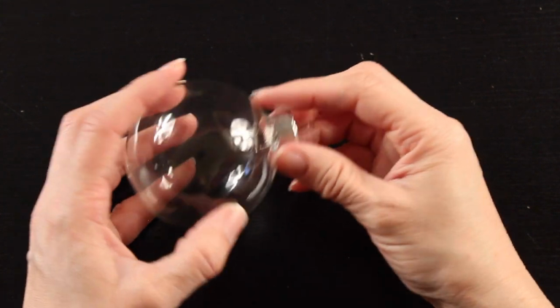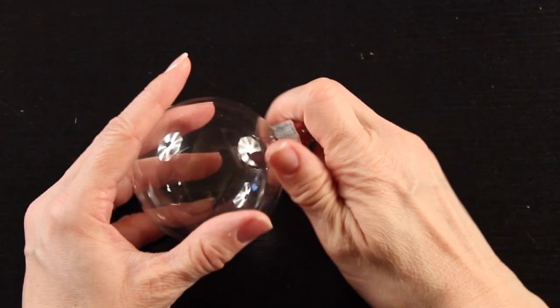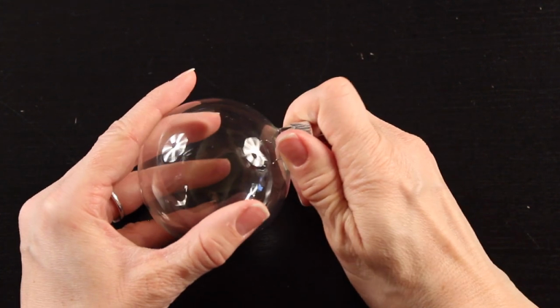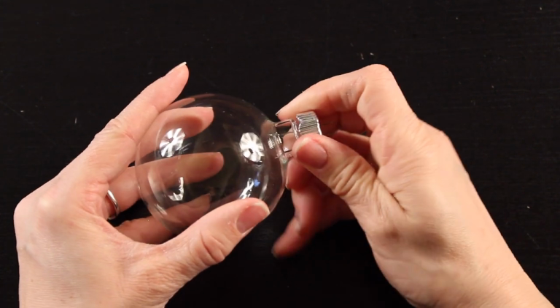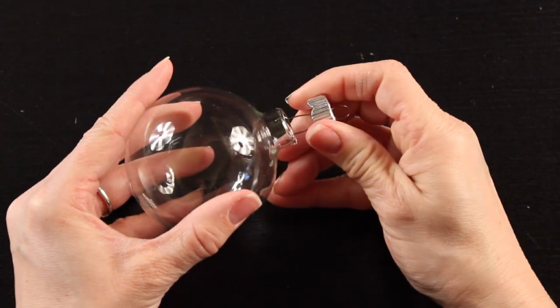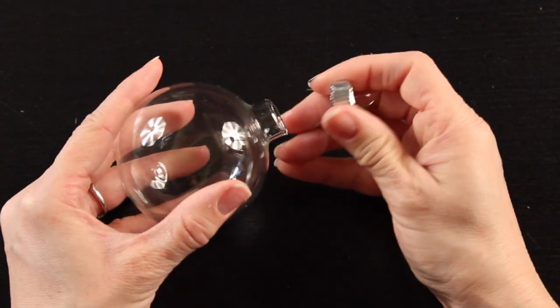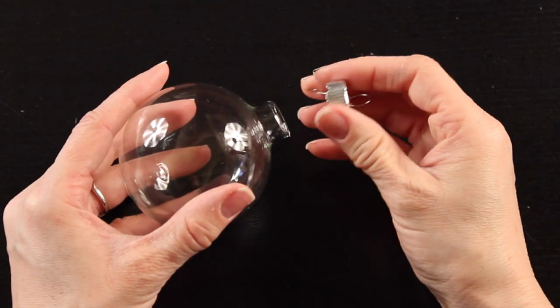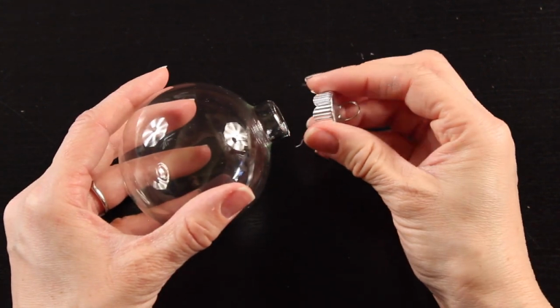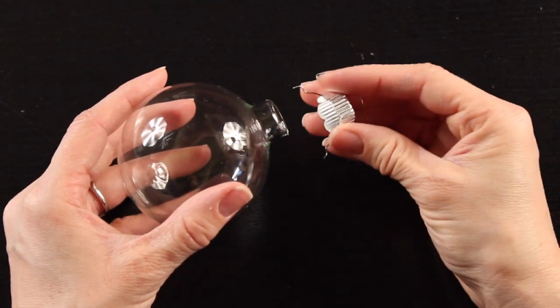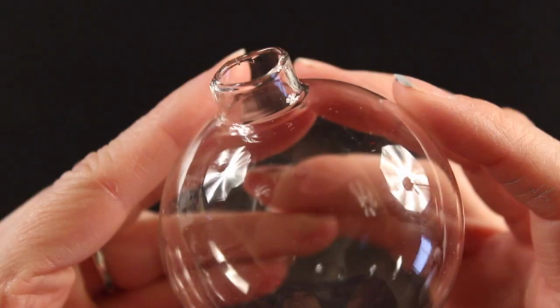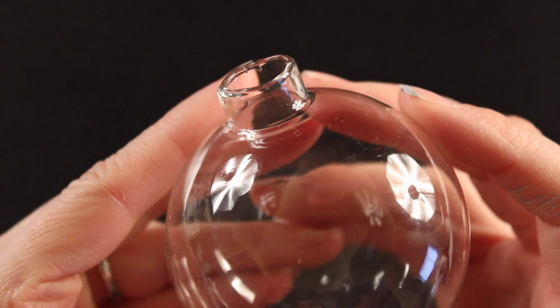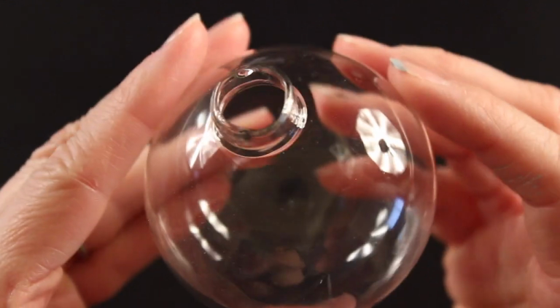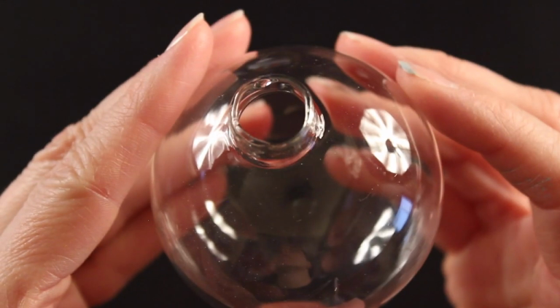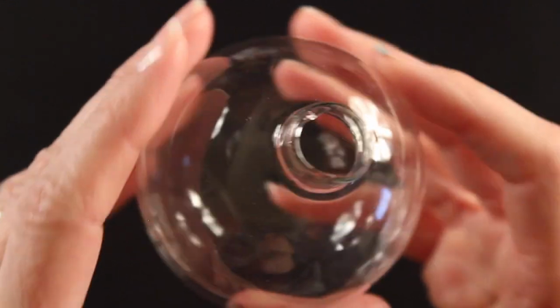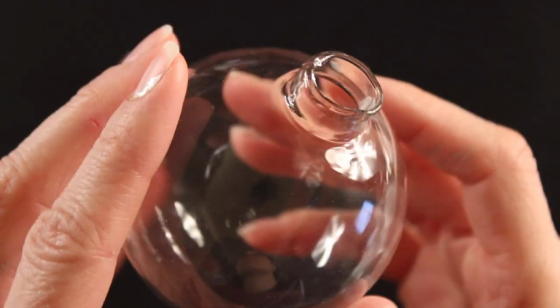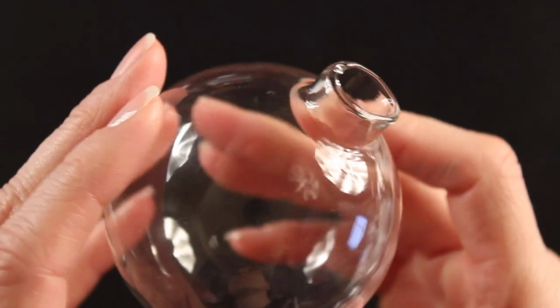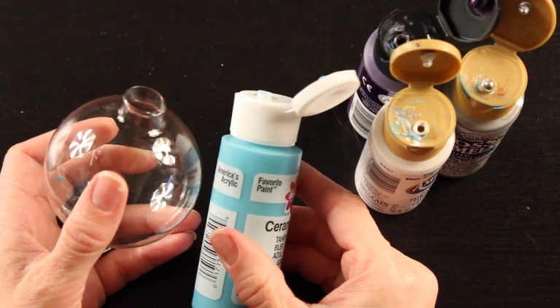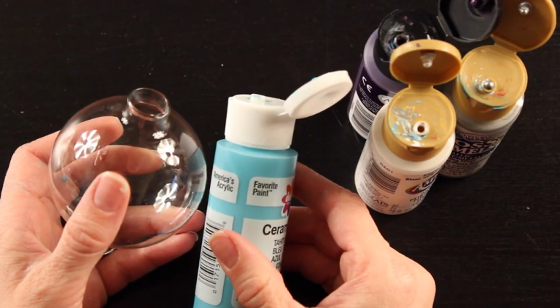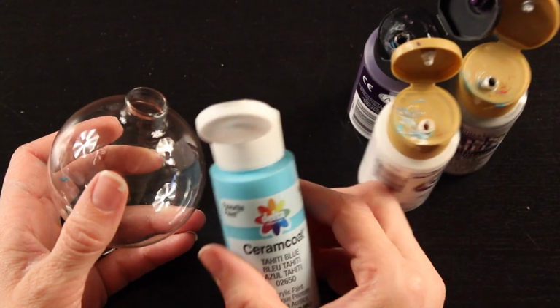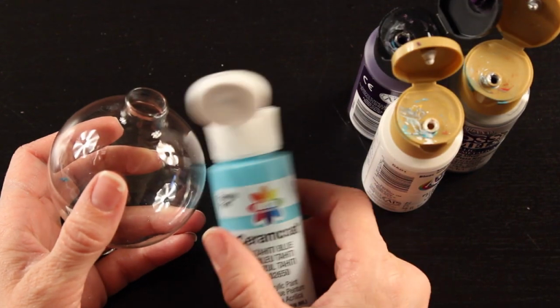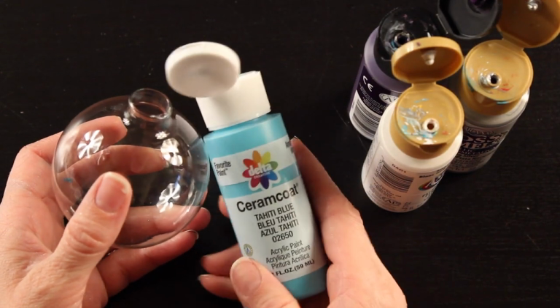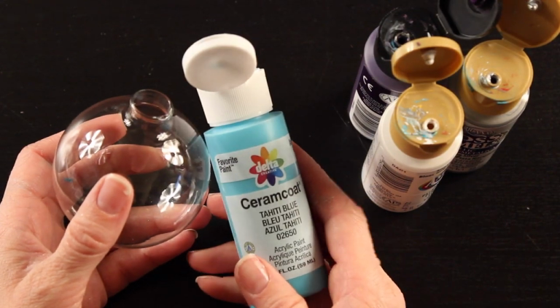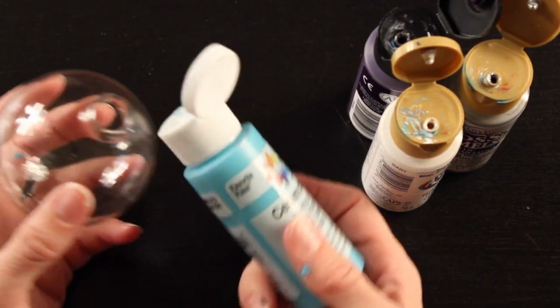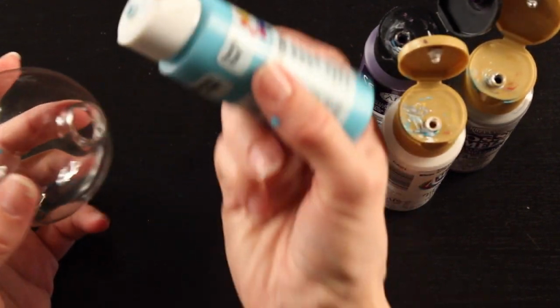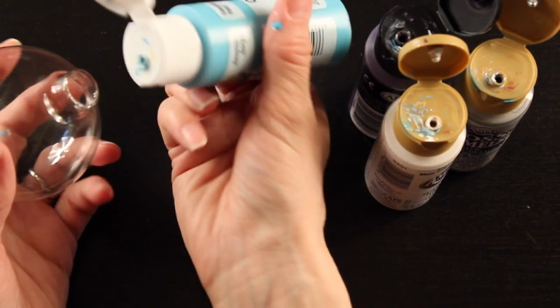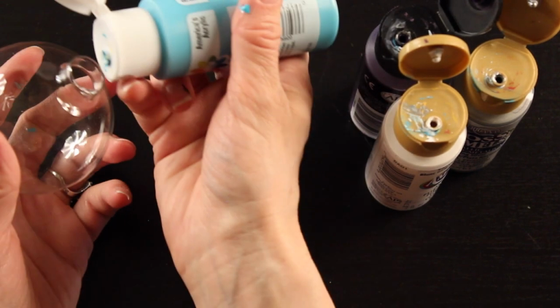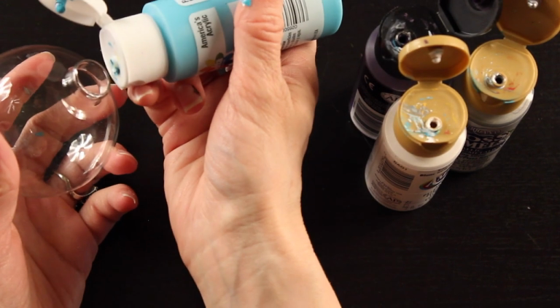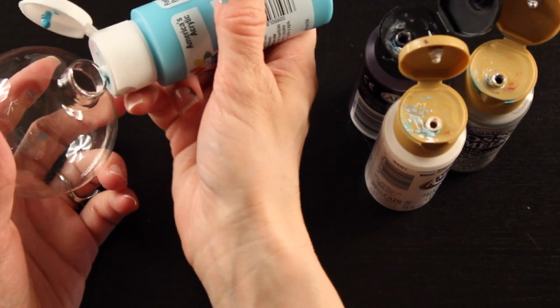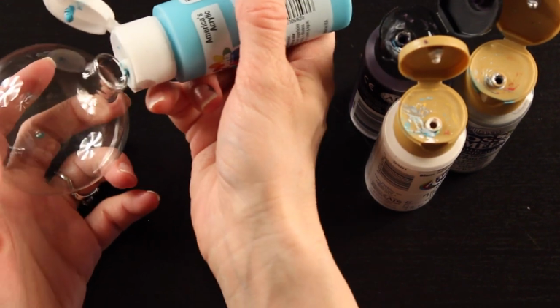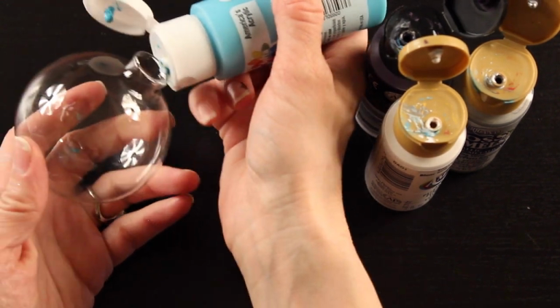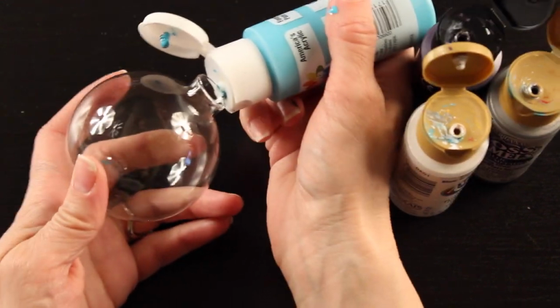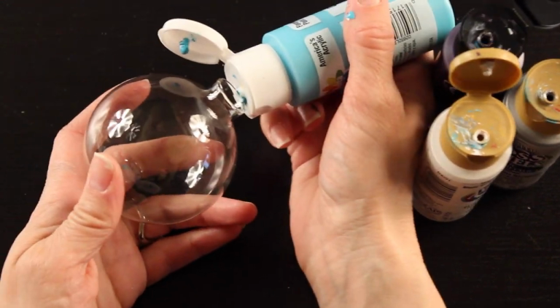Your first step is to take off the top of your glass ornament and set that aside. Now shake up all your paint really well, pop open all the tops, and you're going to start adding your colors to your ornament.